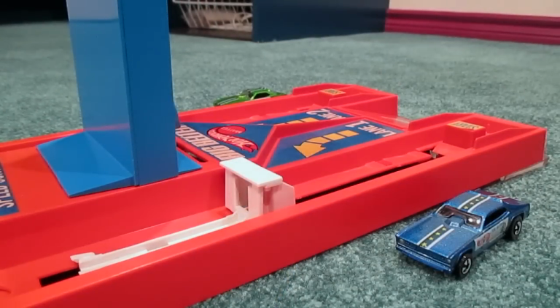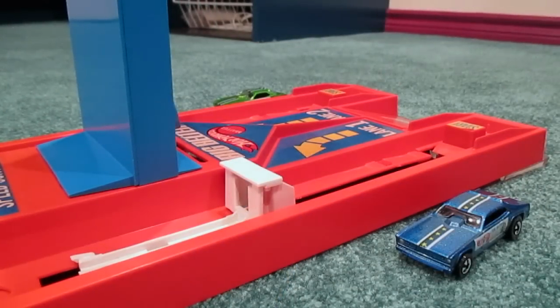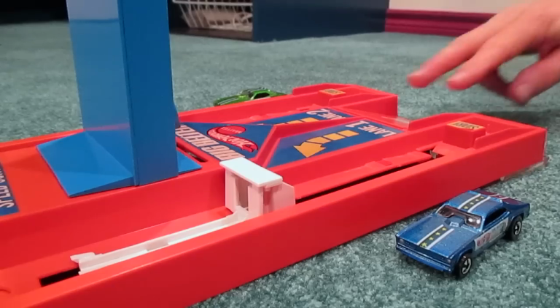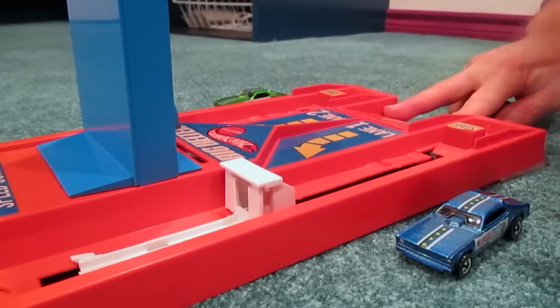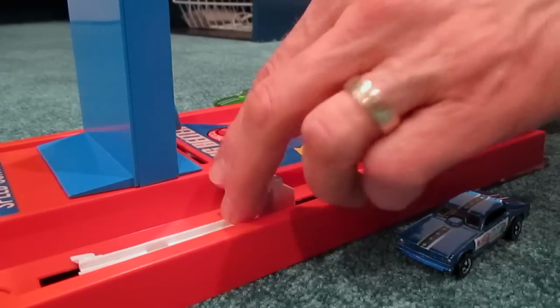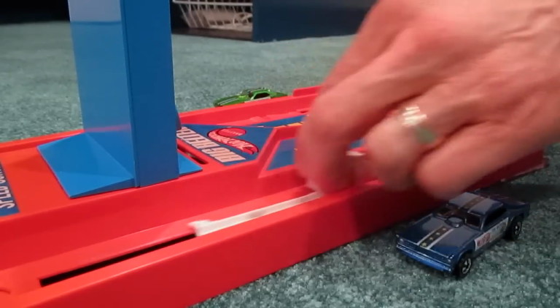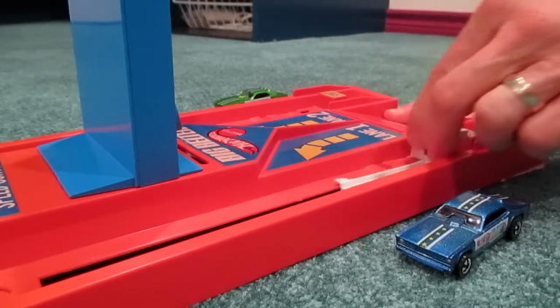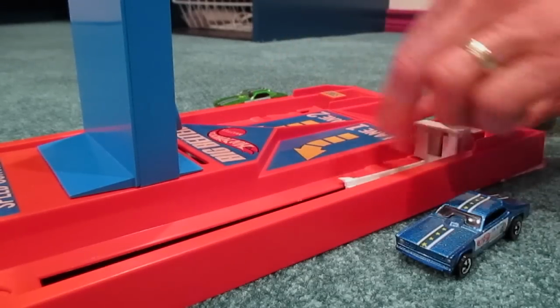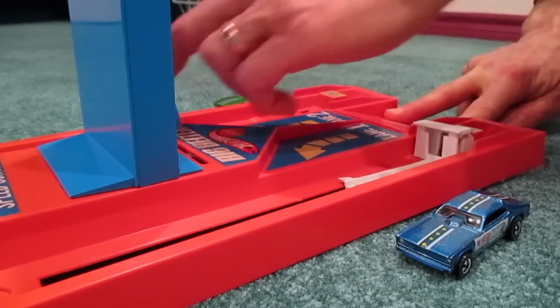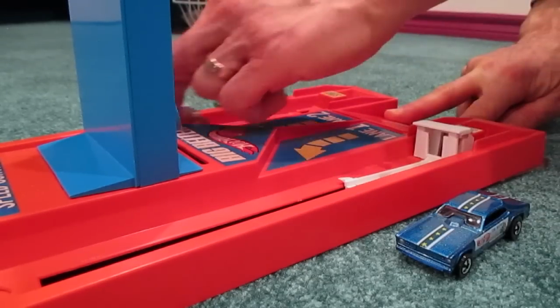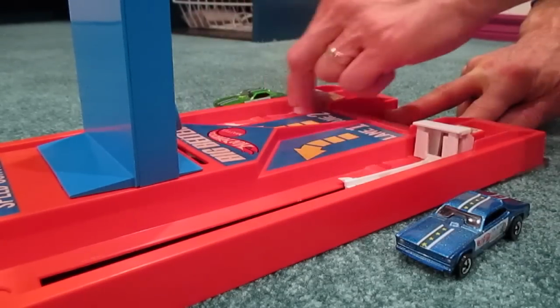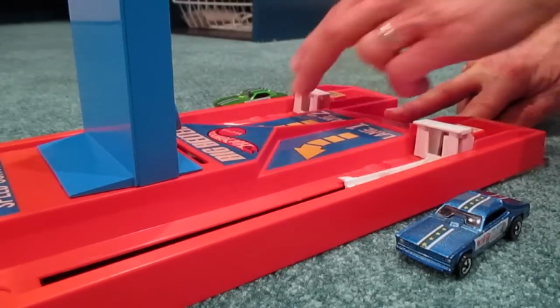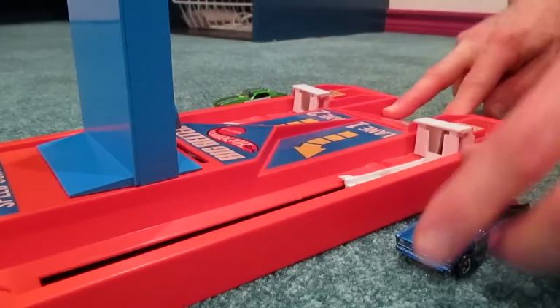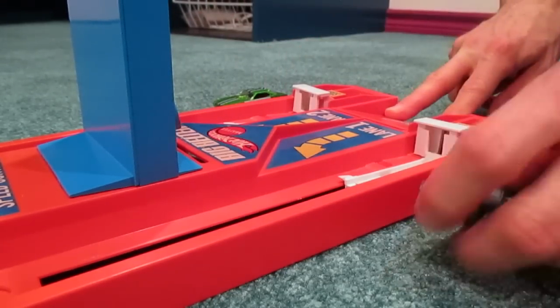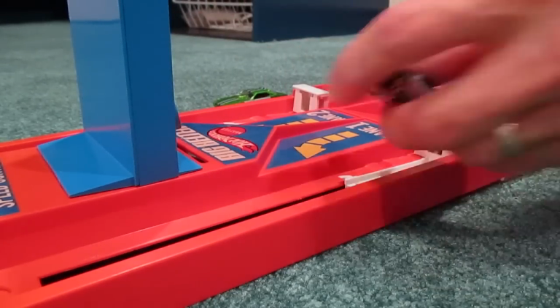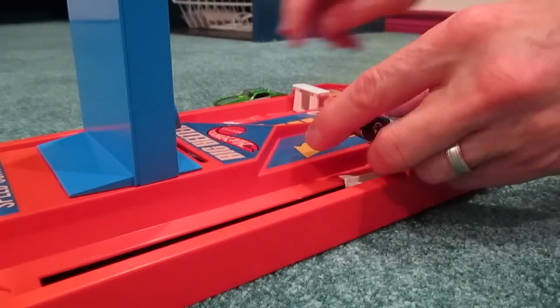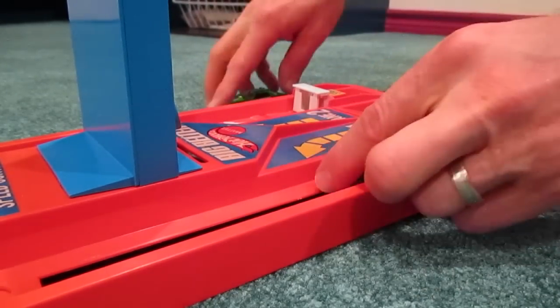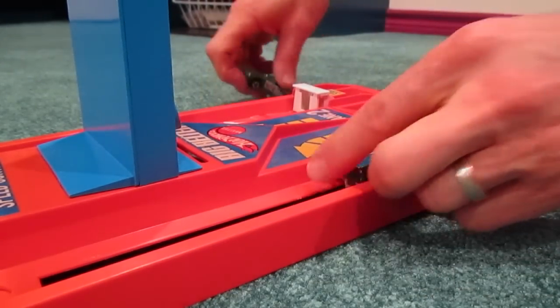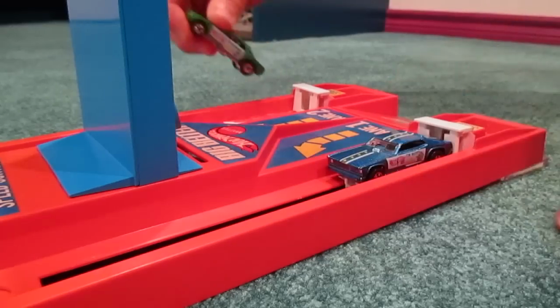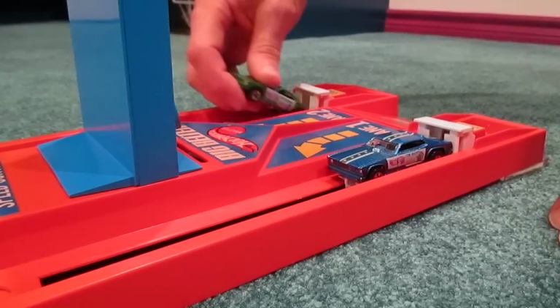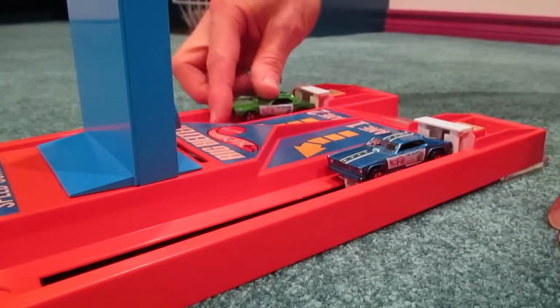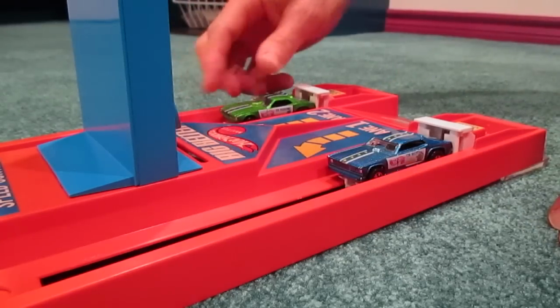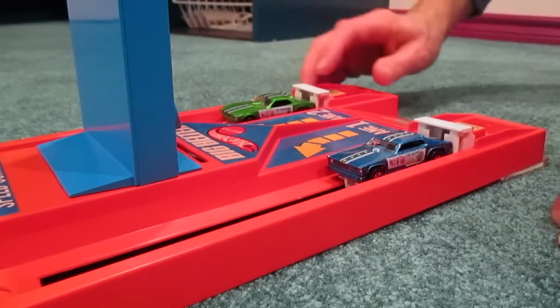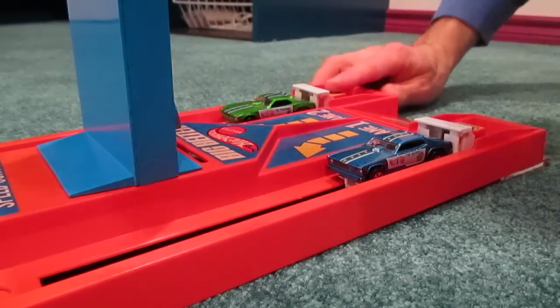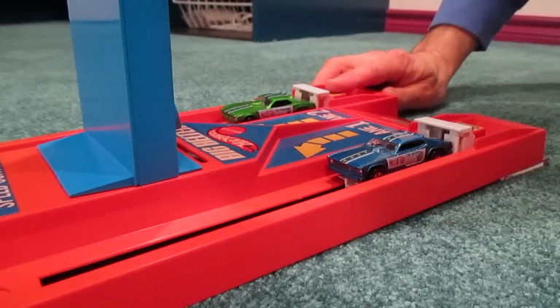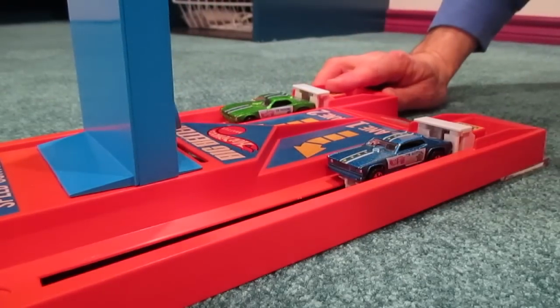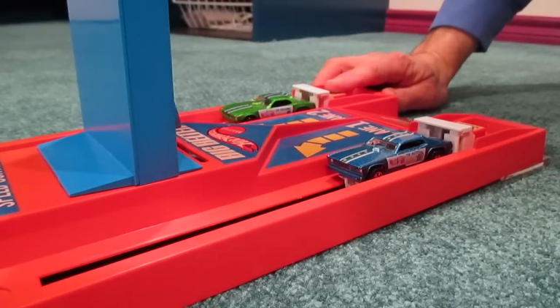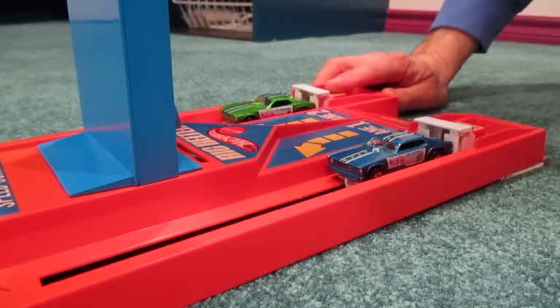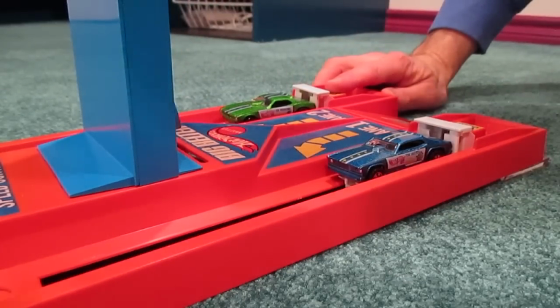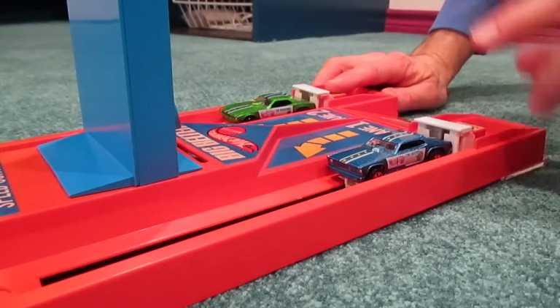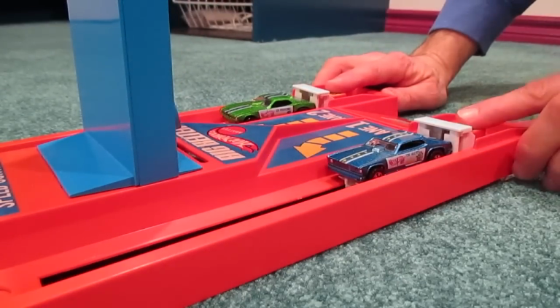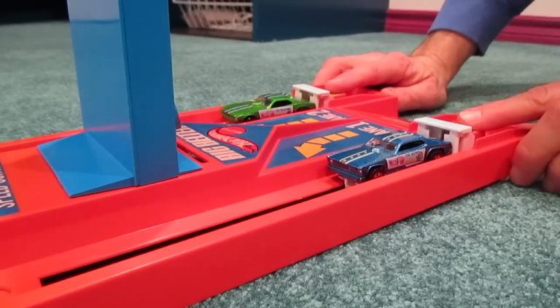So there you have it — the 1971 Hot Wheels Mongoose and Snake drag set from the United Kingdom. It's still fast, still fun.